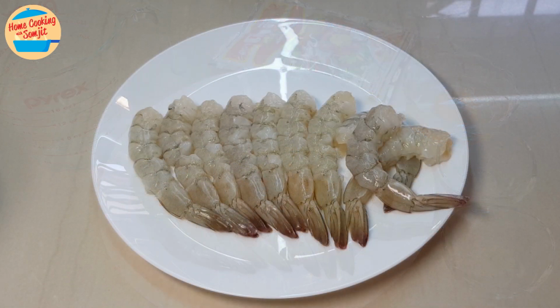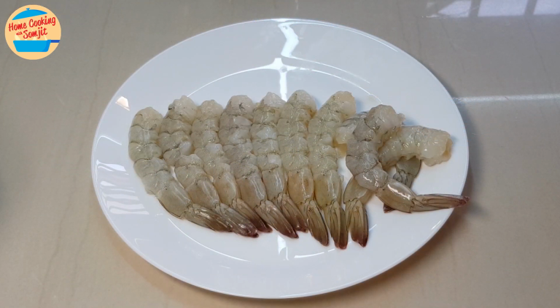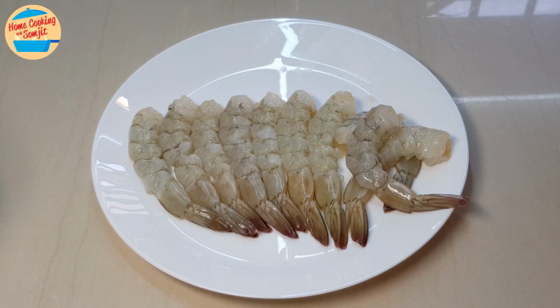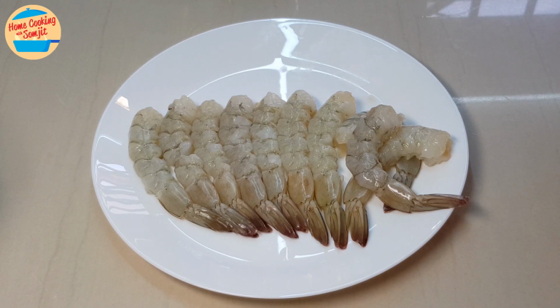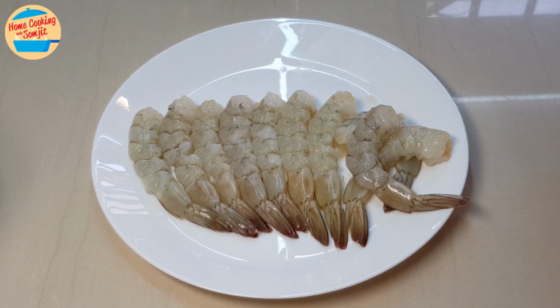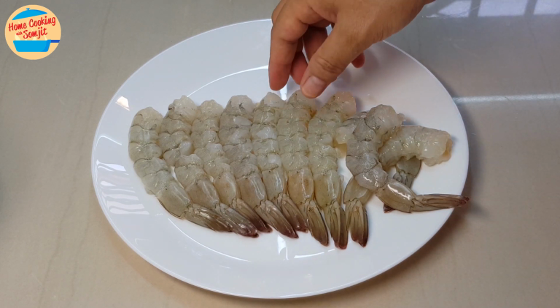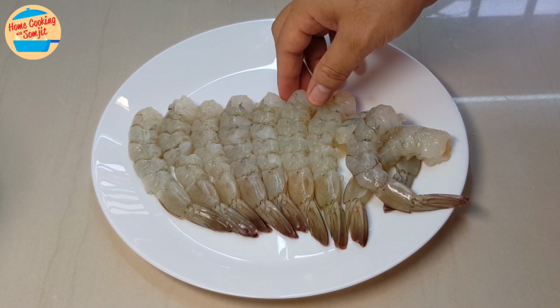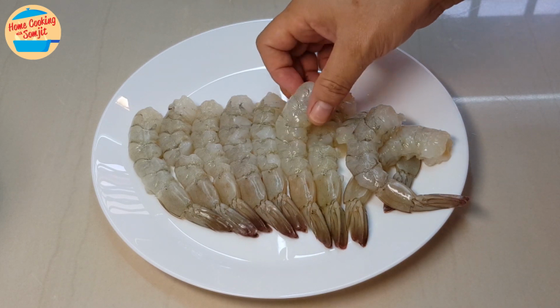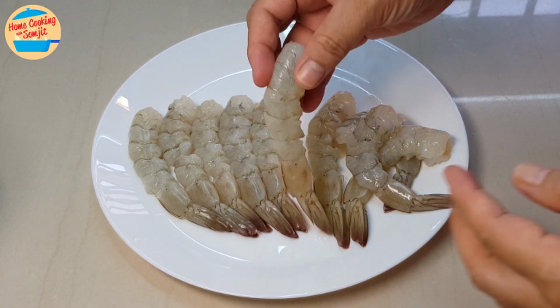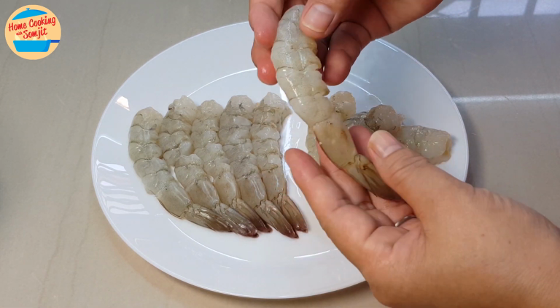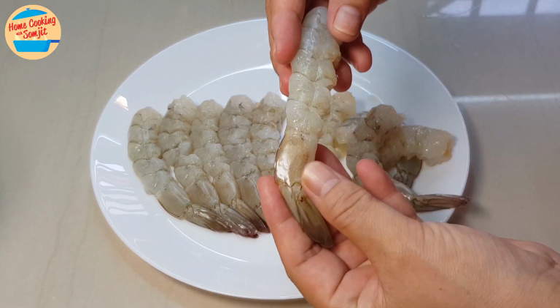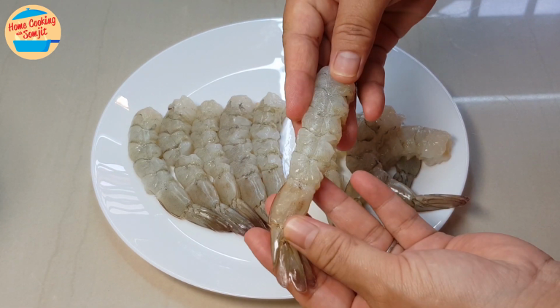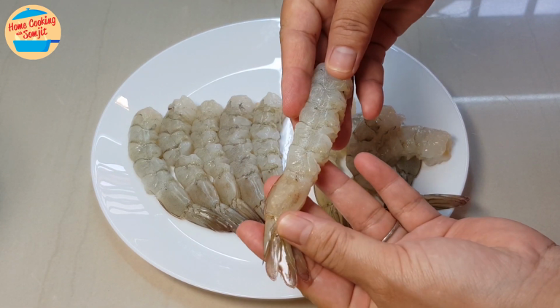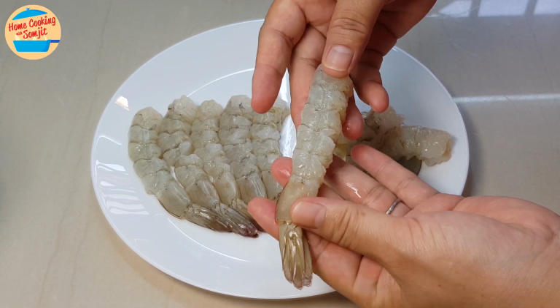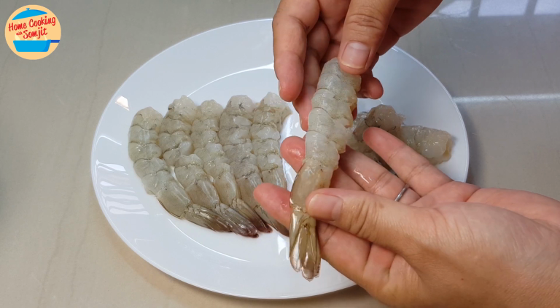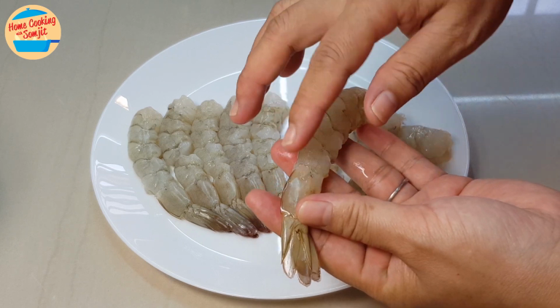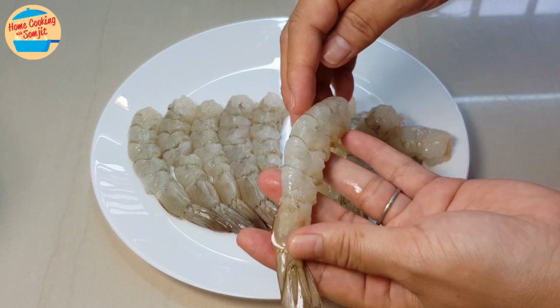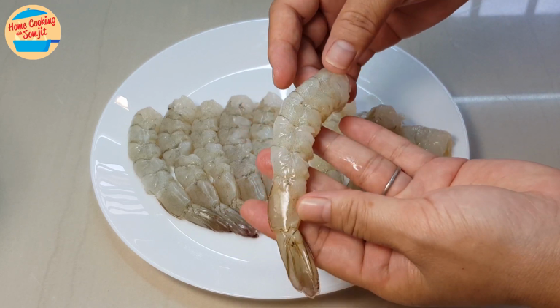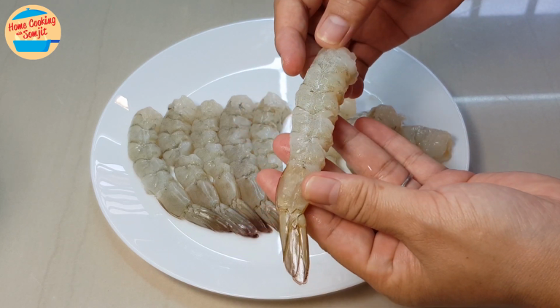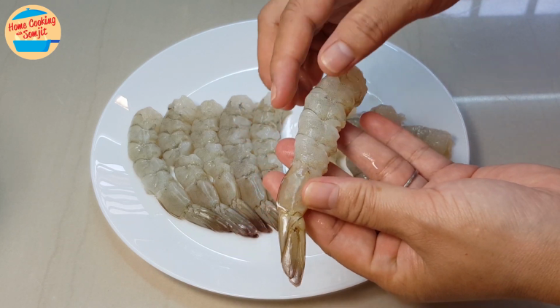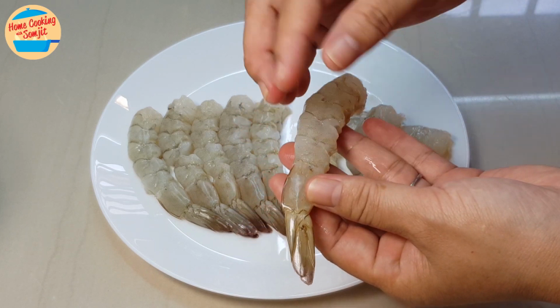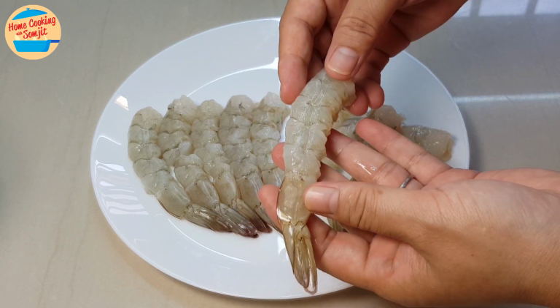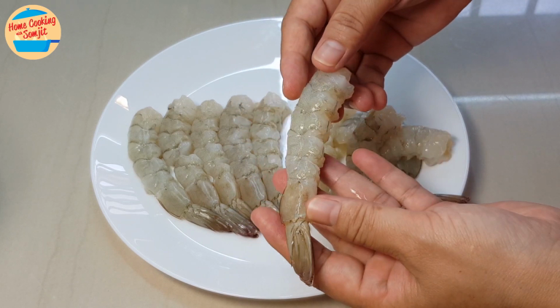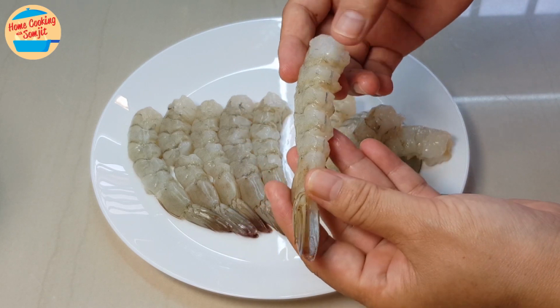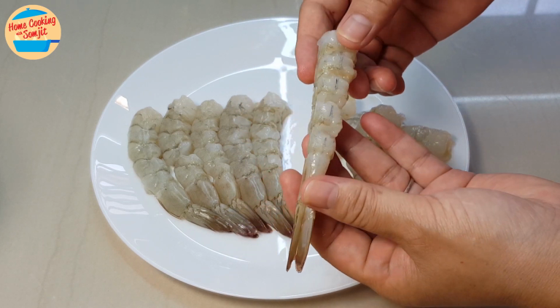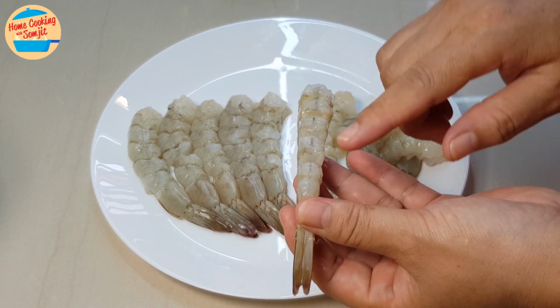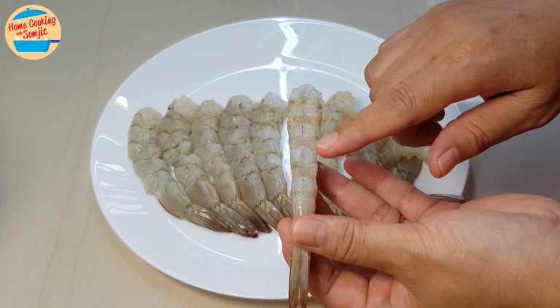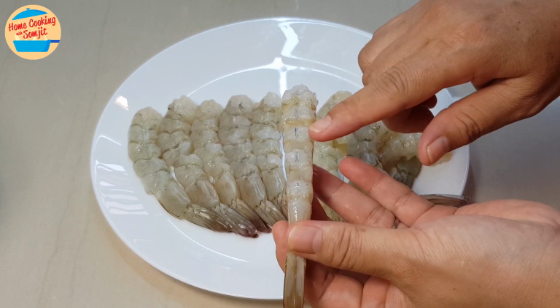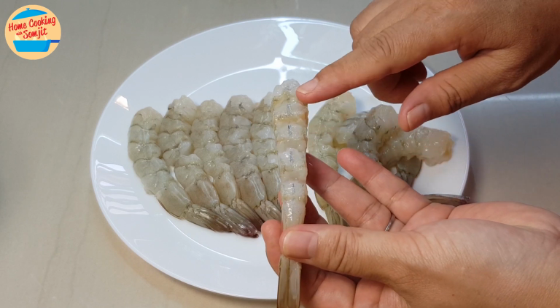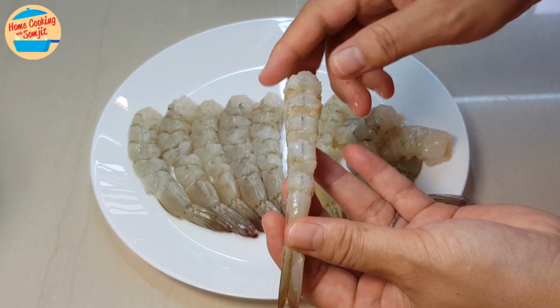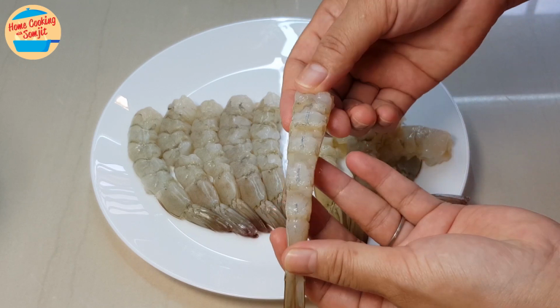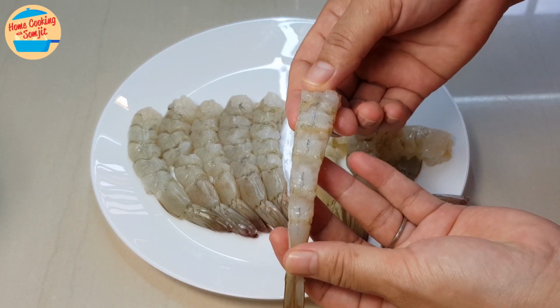First, we are going to prepare the shrimp. Normally, the shrimp's body is curled, and after it is cooked, it will curl even more. By making some cuts on its body, we are going to make it straight.